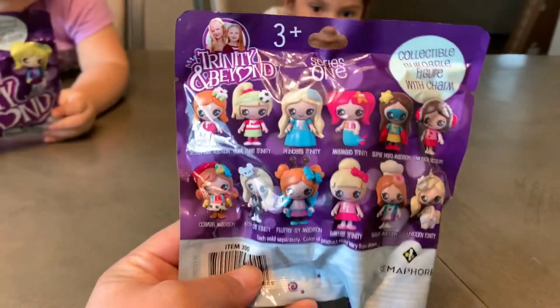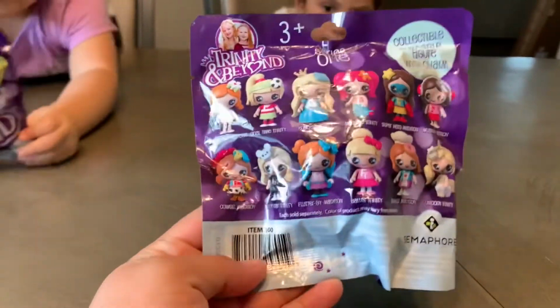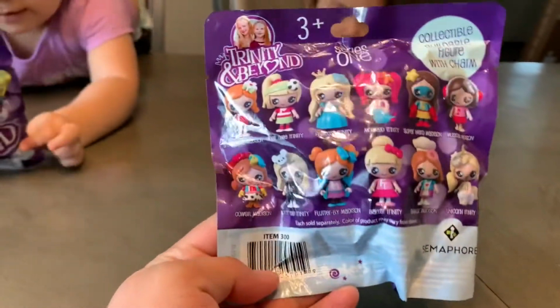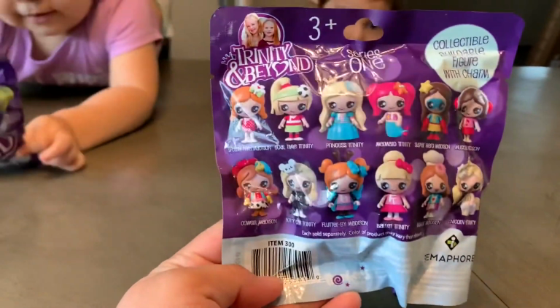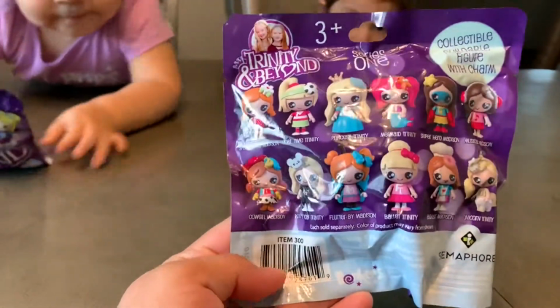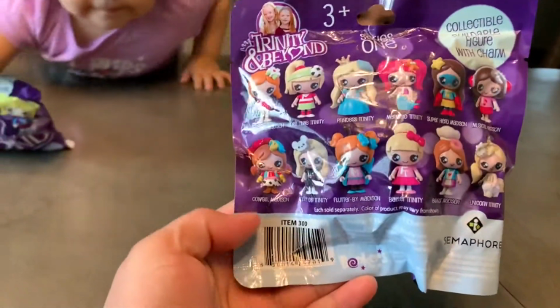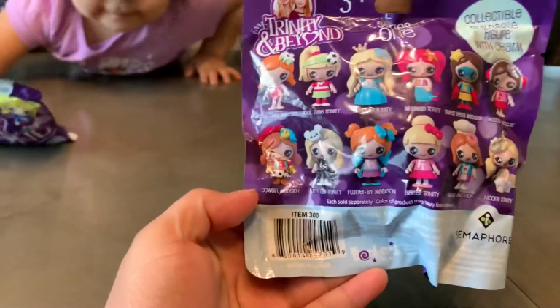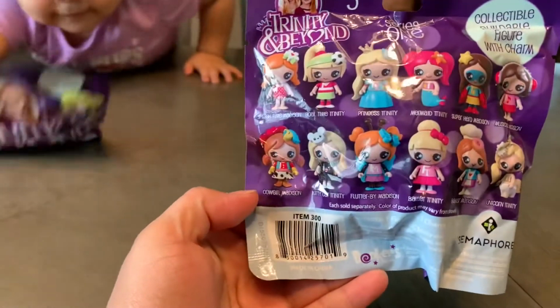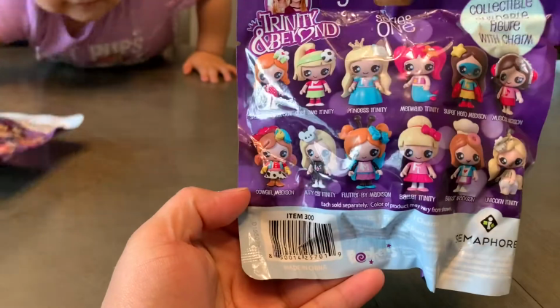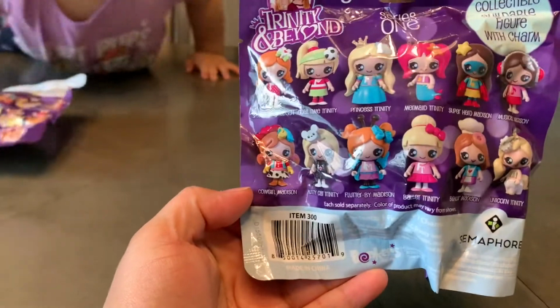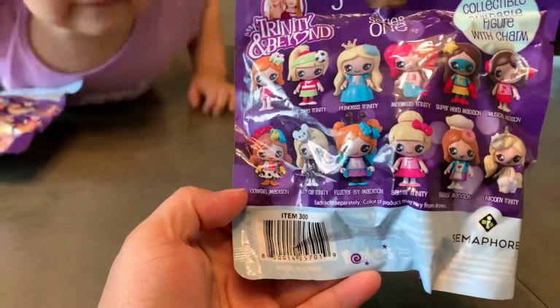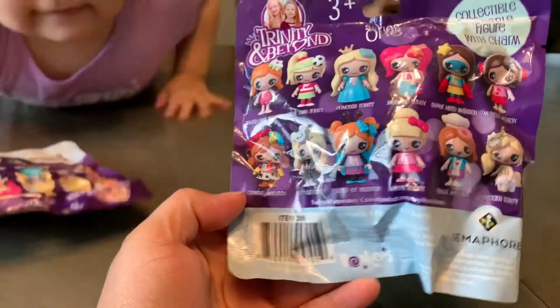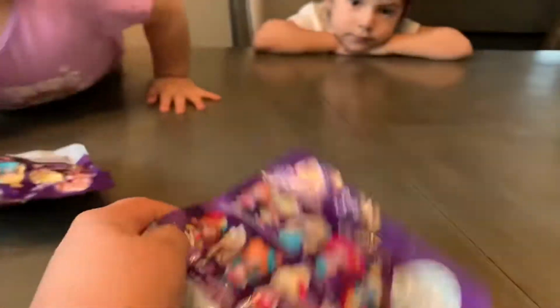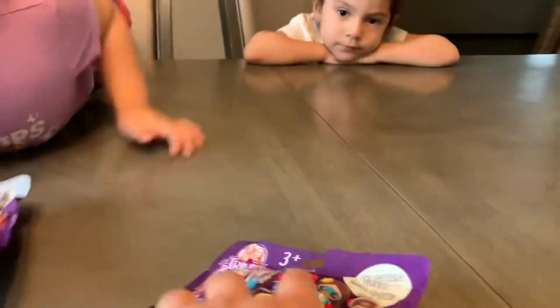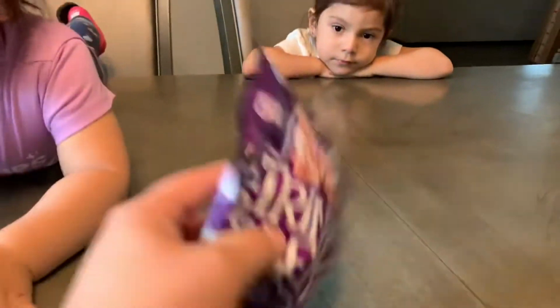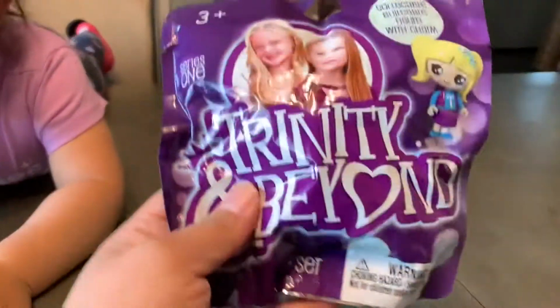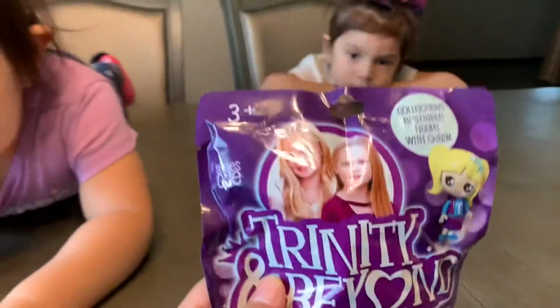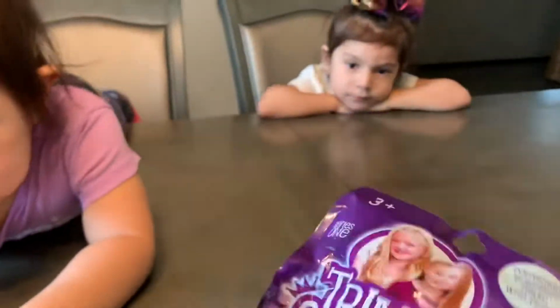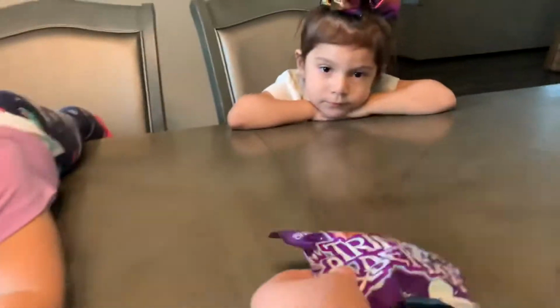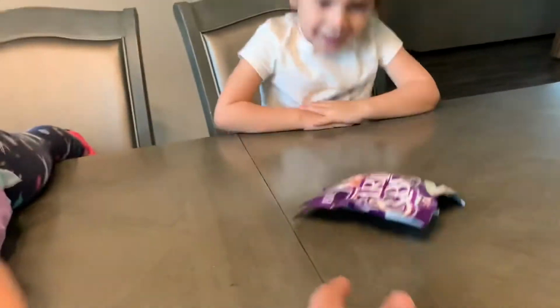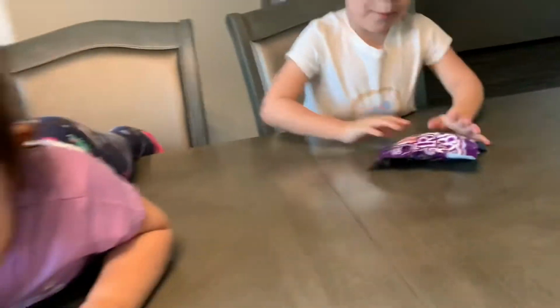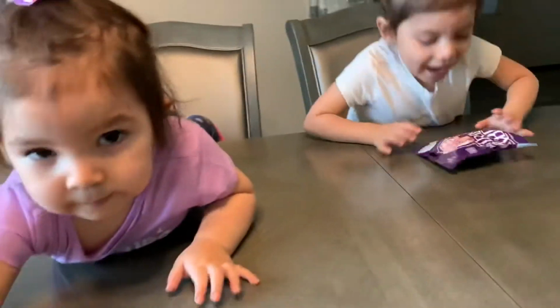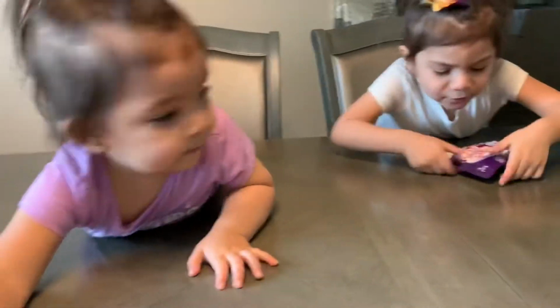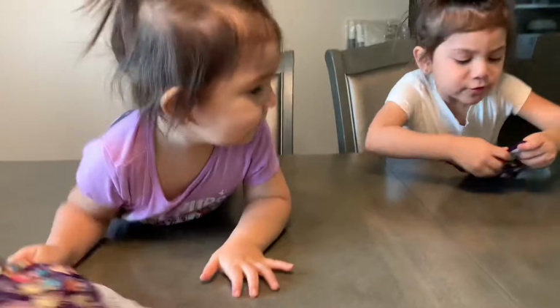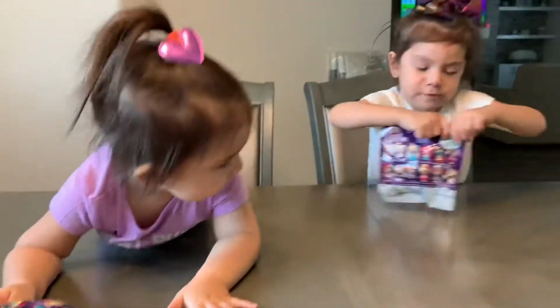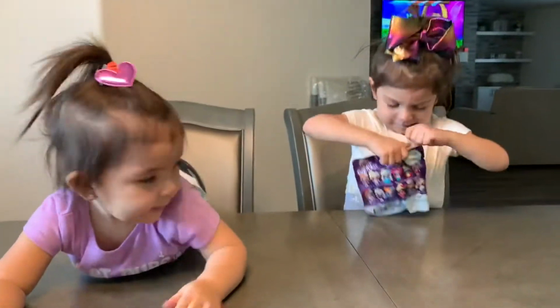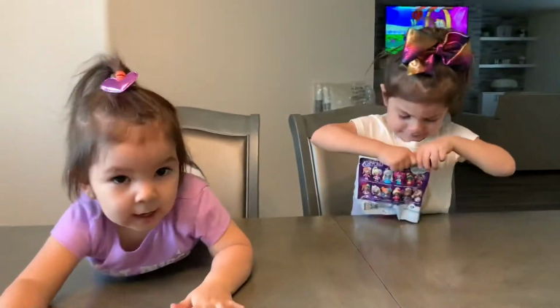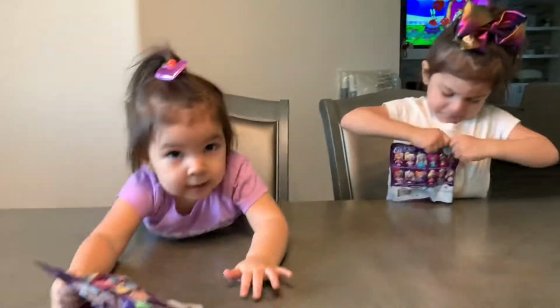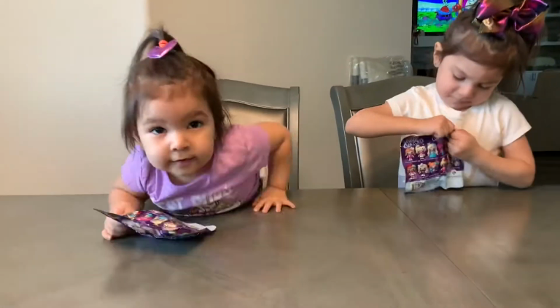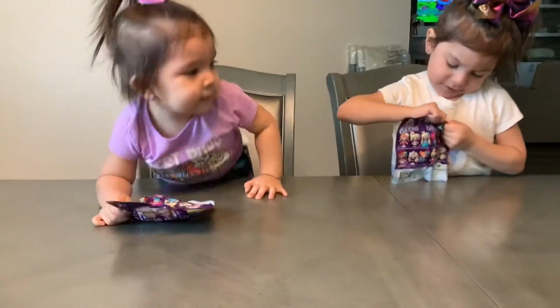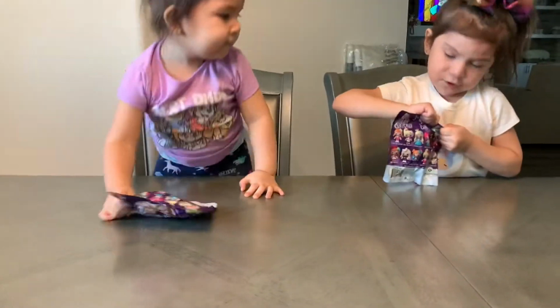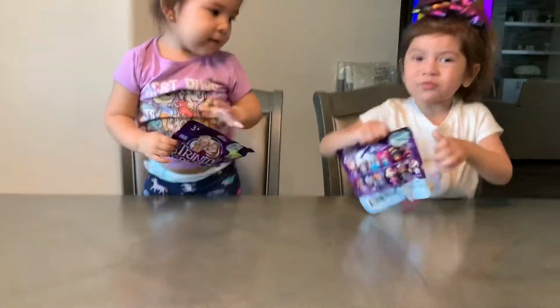So there's a couple you can collect. Okay, so let's open these, girls. Can you open it, Bubba? I don't know.